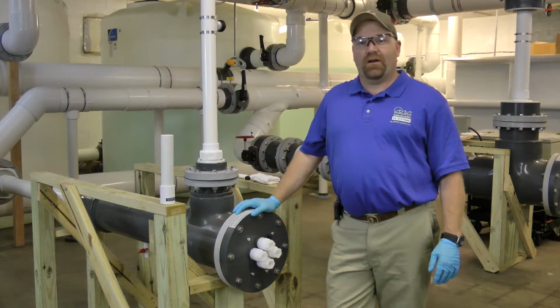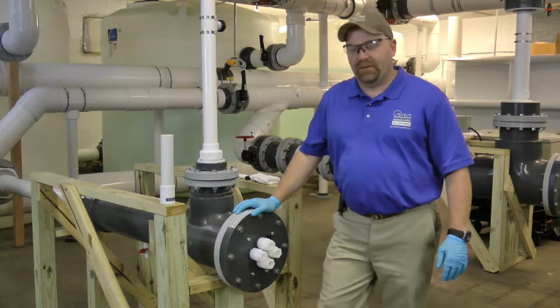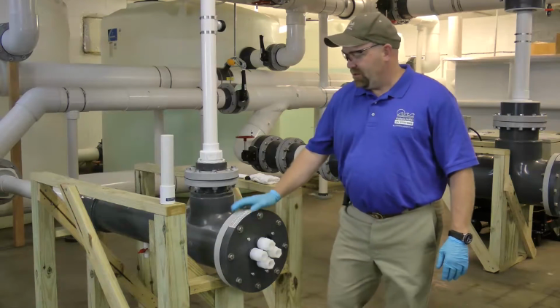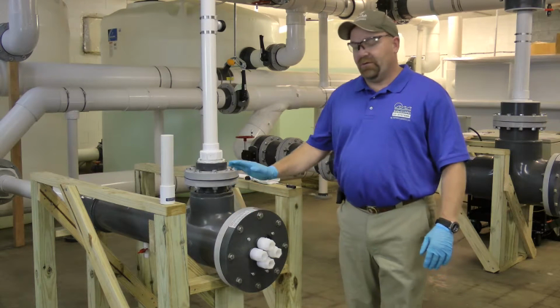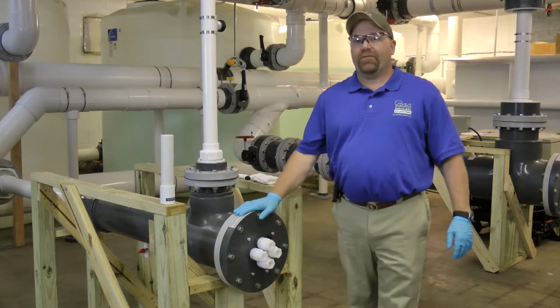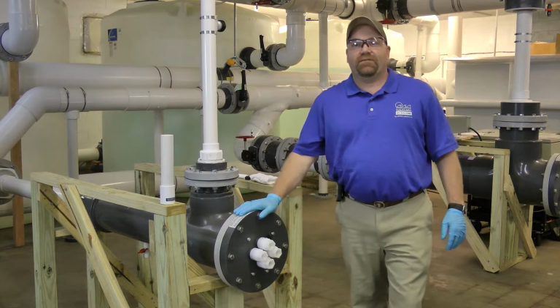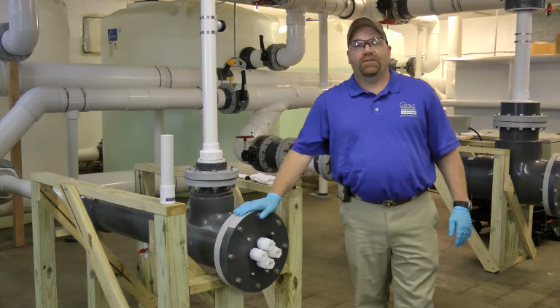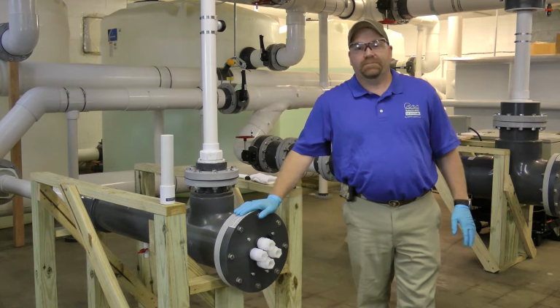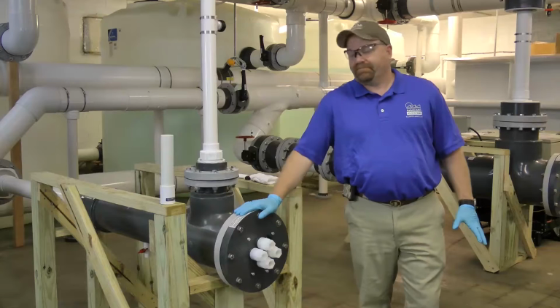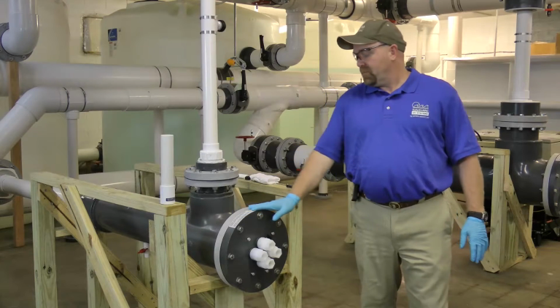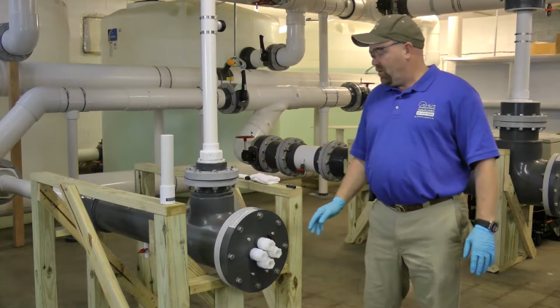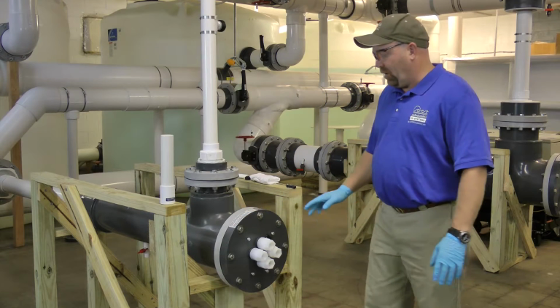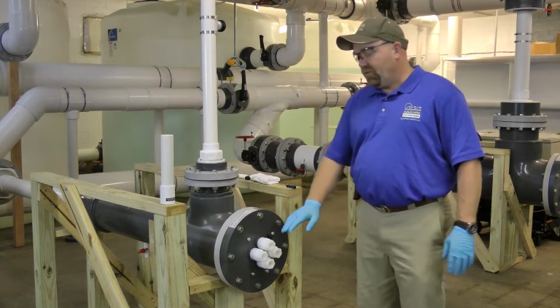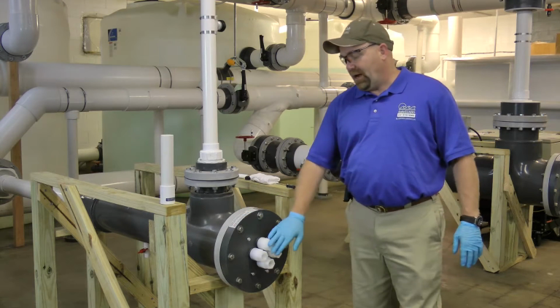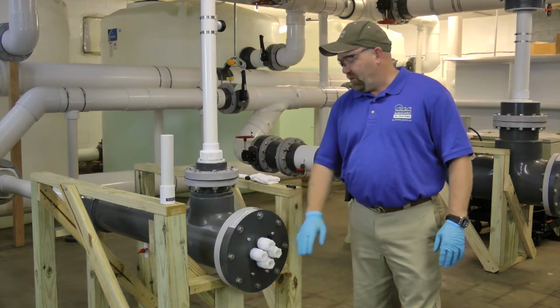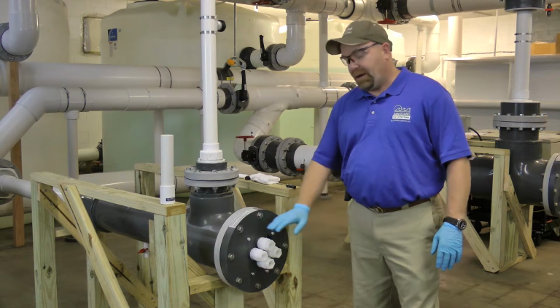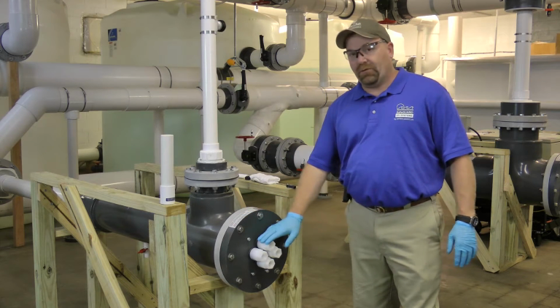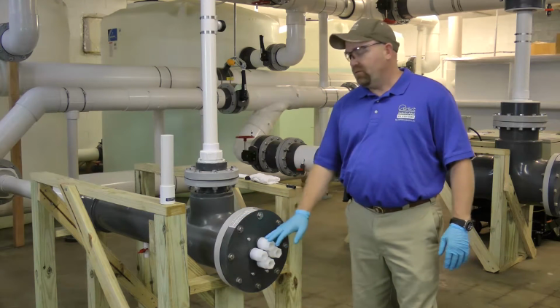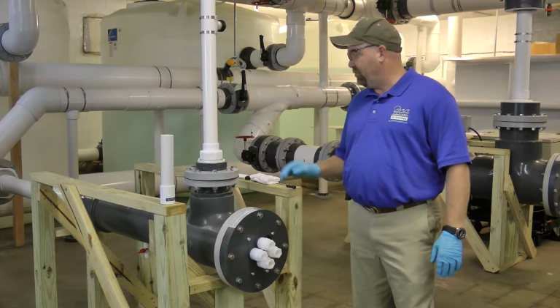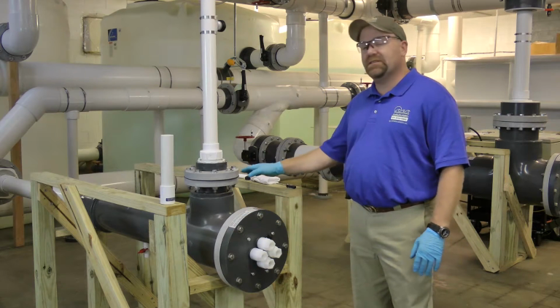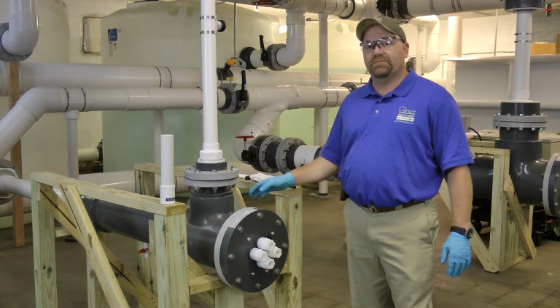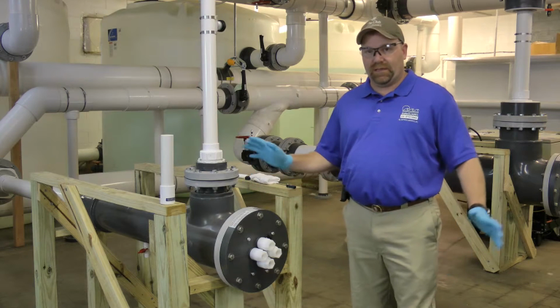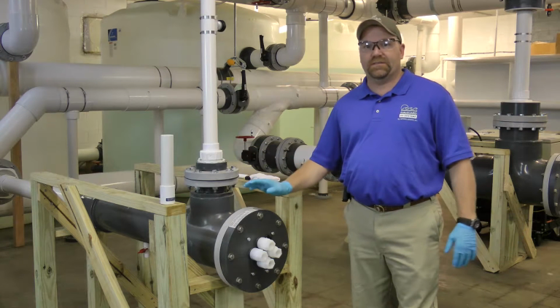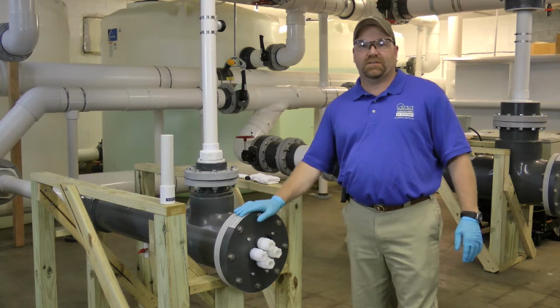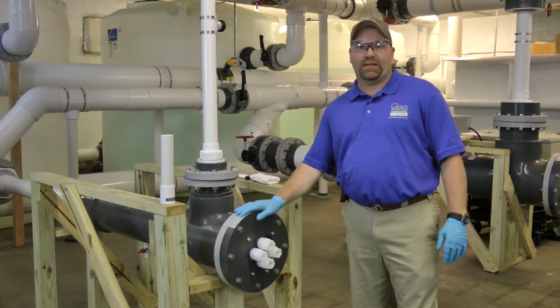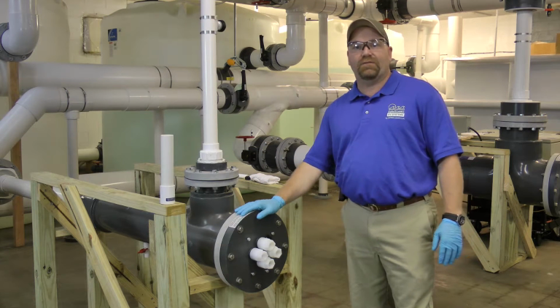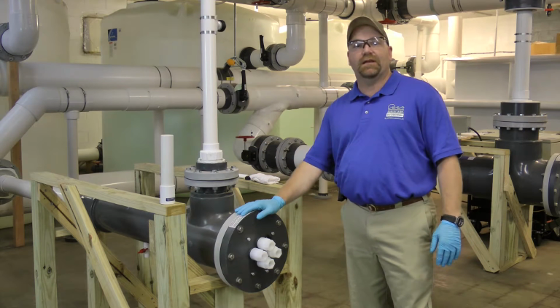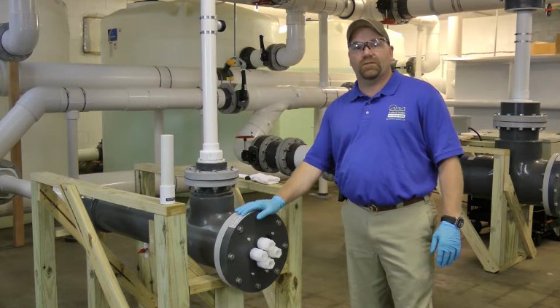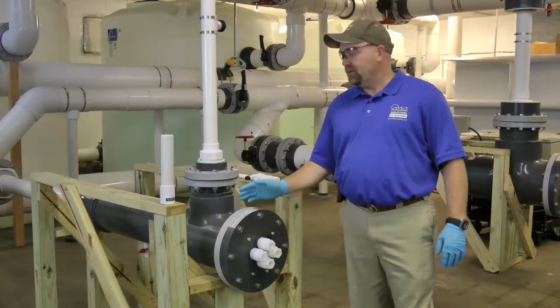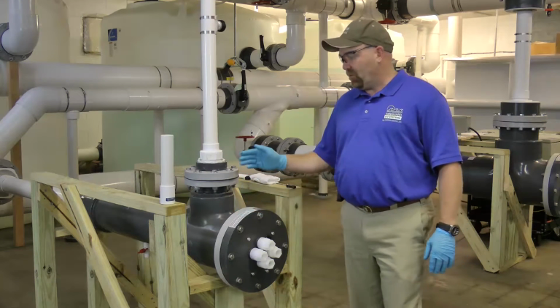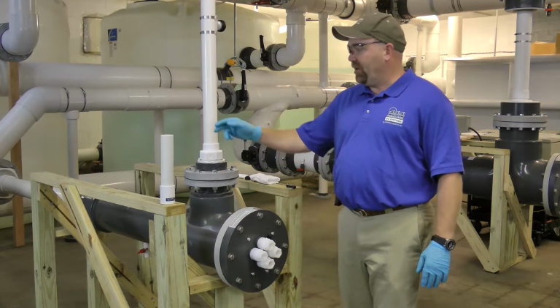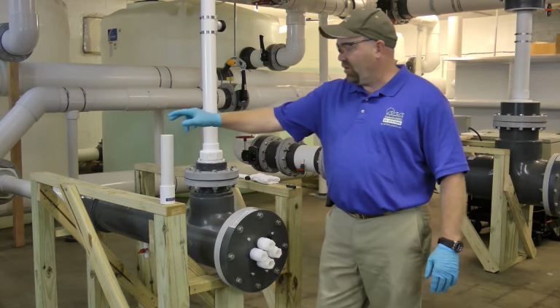All right, so now we're in front of our SafeGuard UV system. We've already removed our lamps and our lamp cables. We've drained our system, allowing the system to sit for about 10 to 15 minutes. We're going to go ahead and get started.